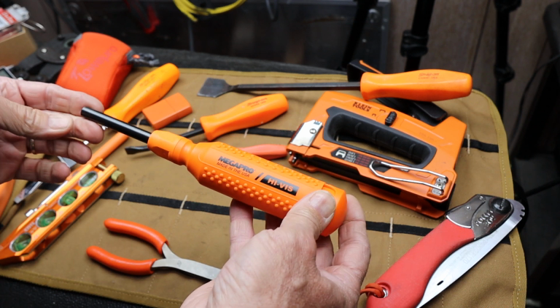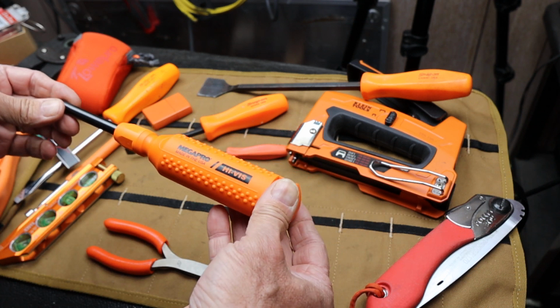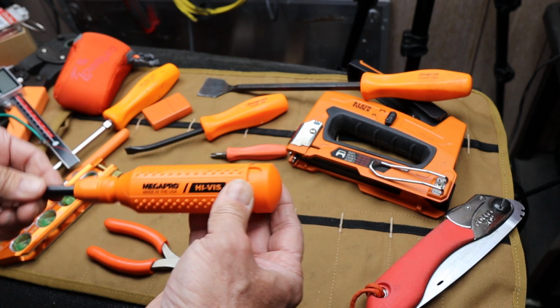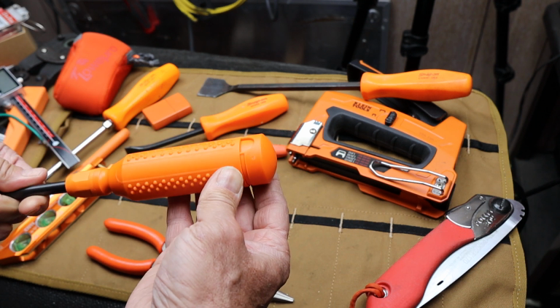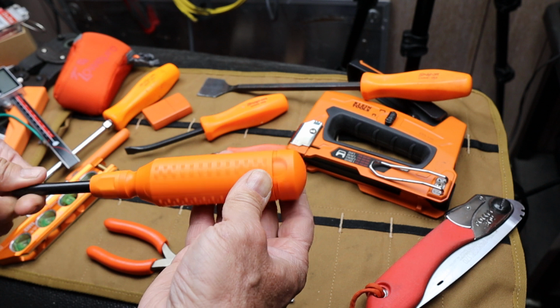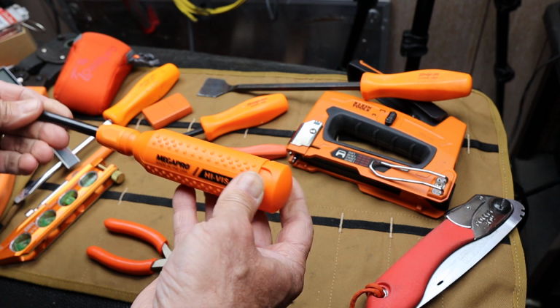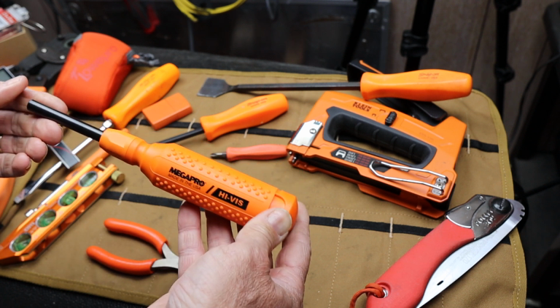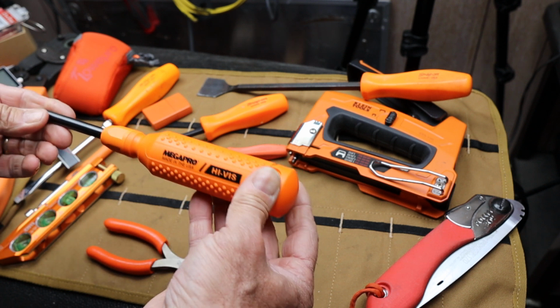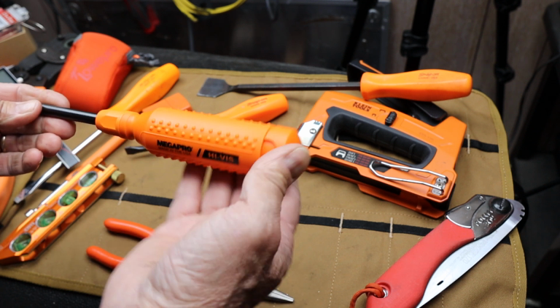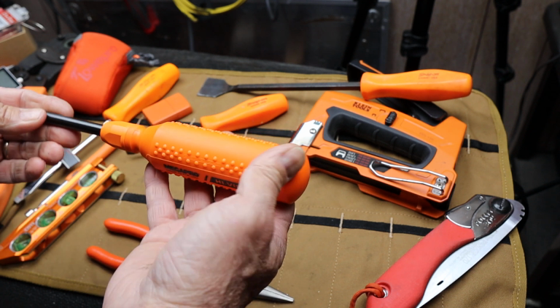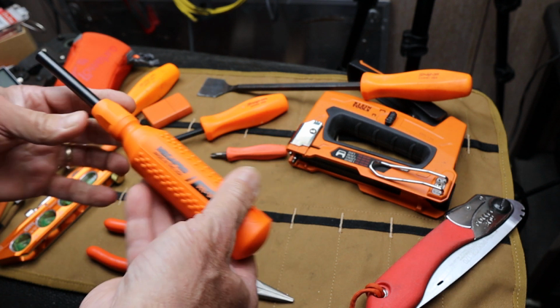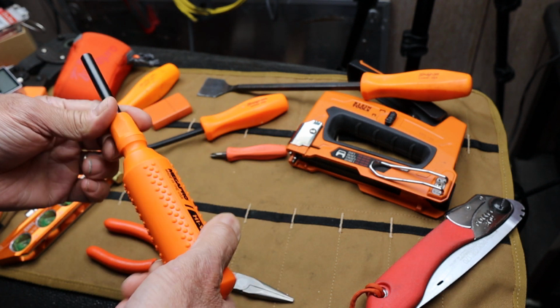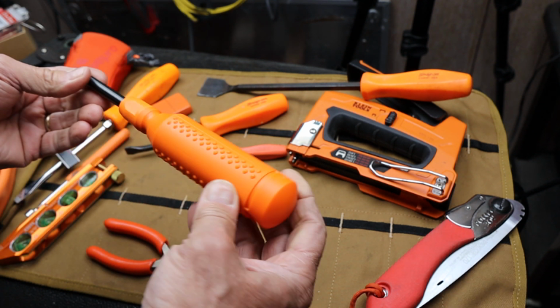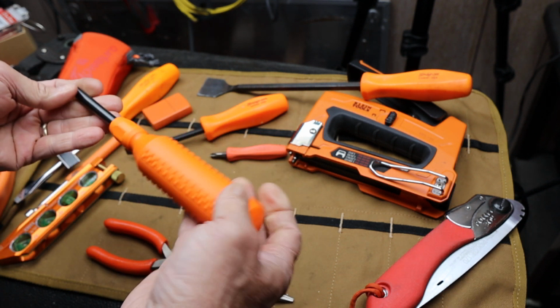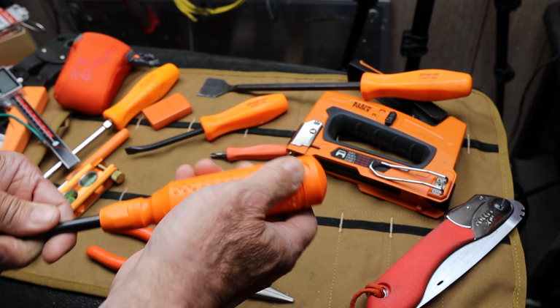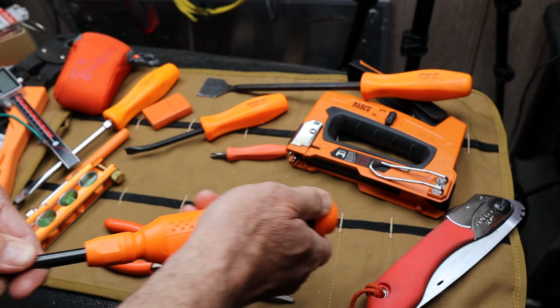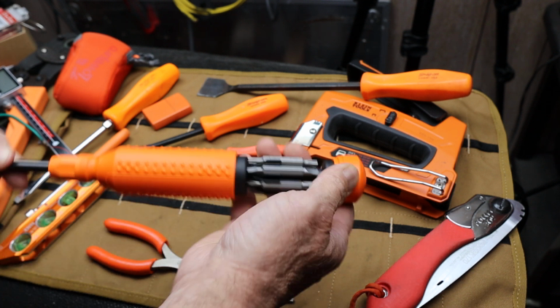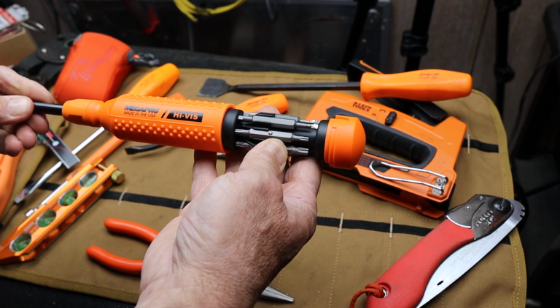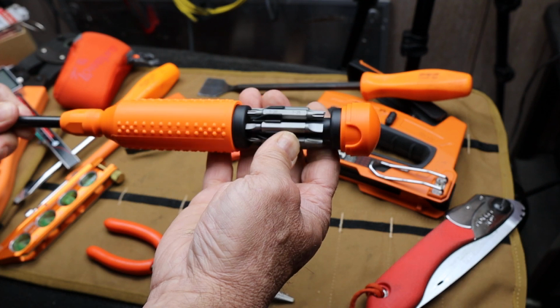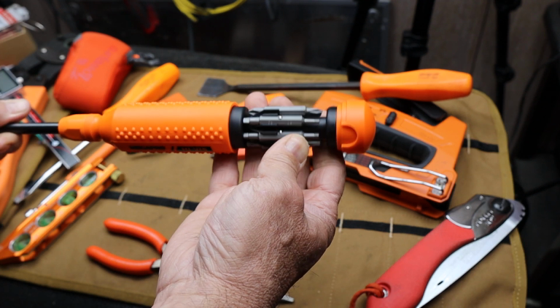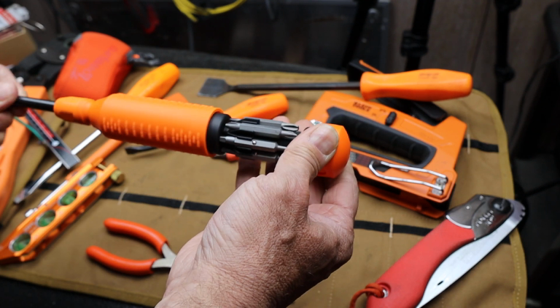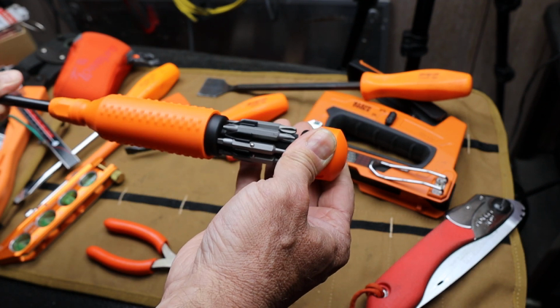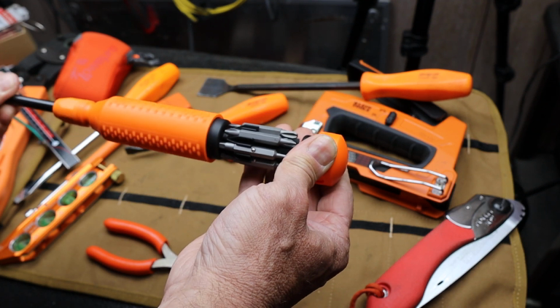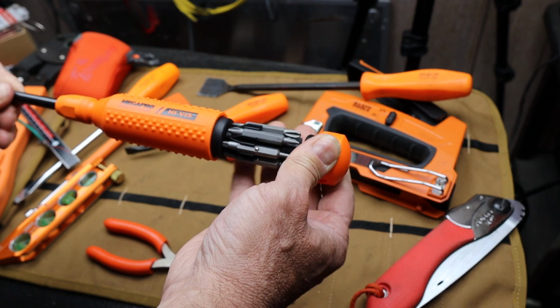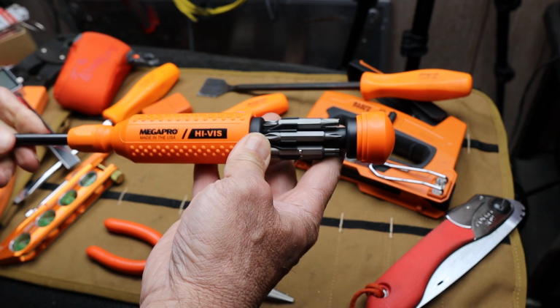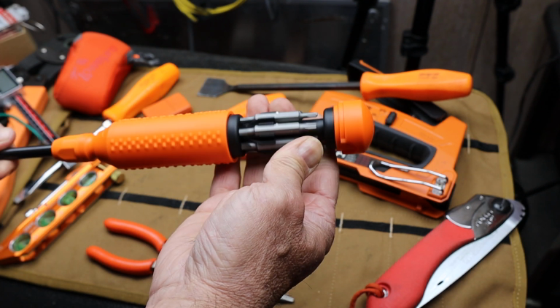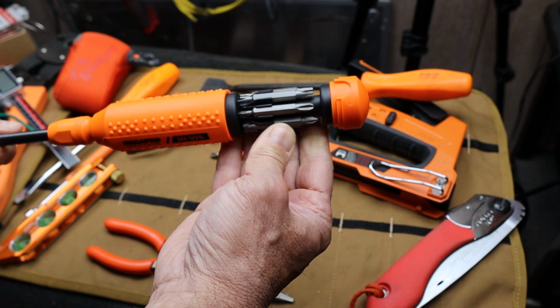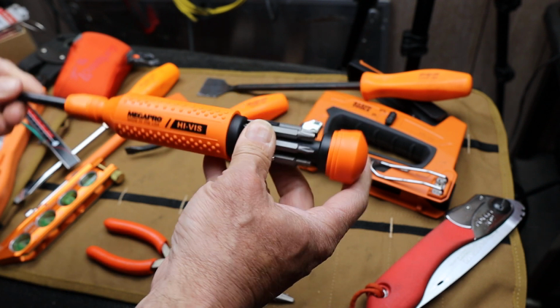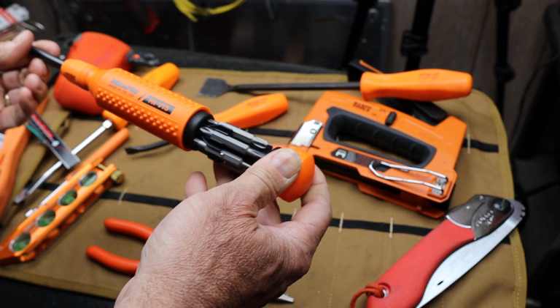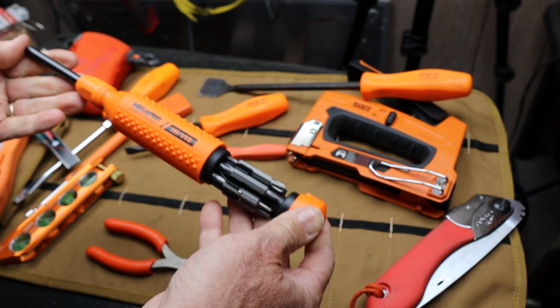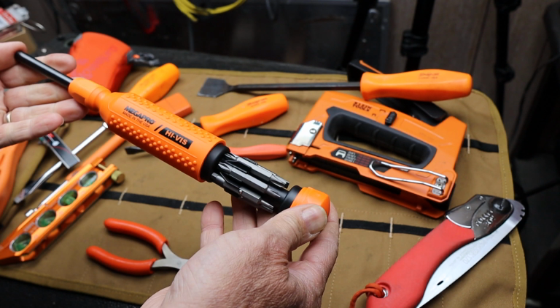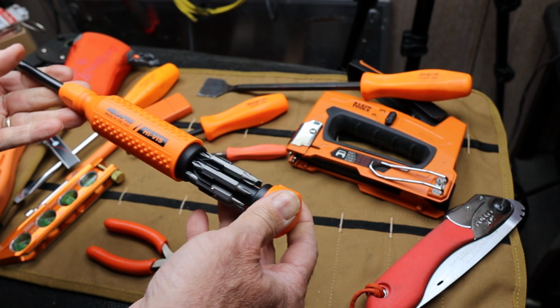So I went ahead and ordered one. This thing was almost 25 bucks and it's non-ratcheting. It's basically a bit driver. It has a carousel in the back, and this carousel spins. I'm kind of underwhelmed.